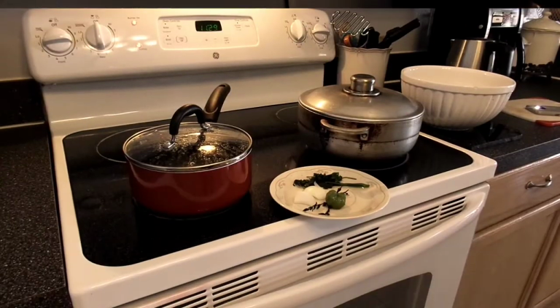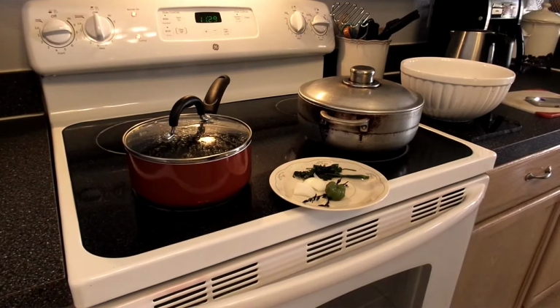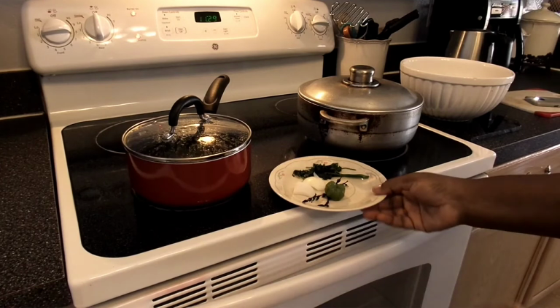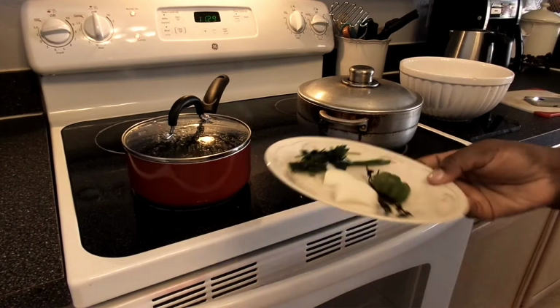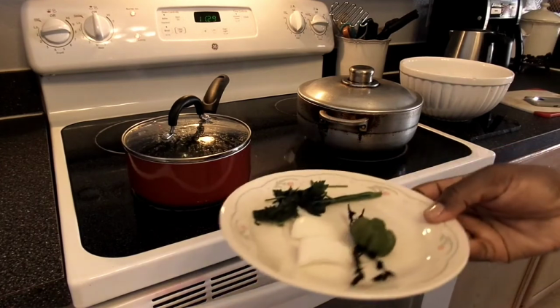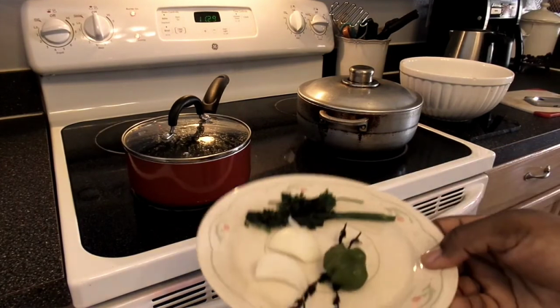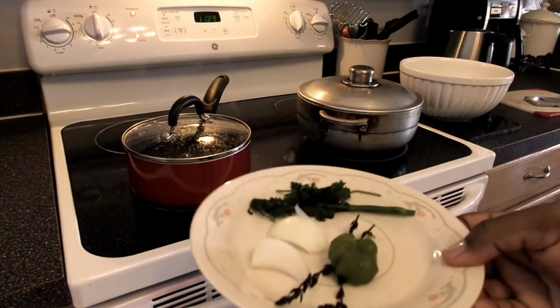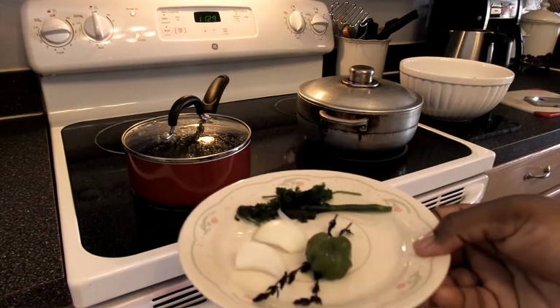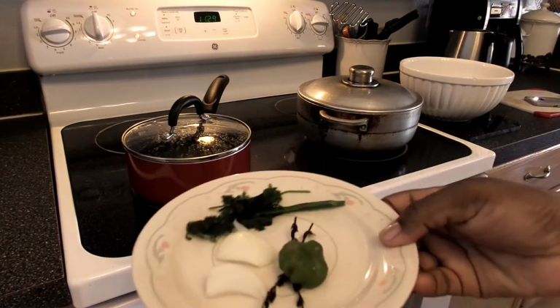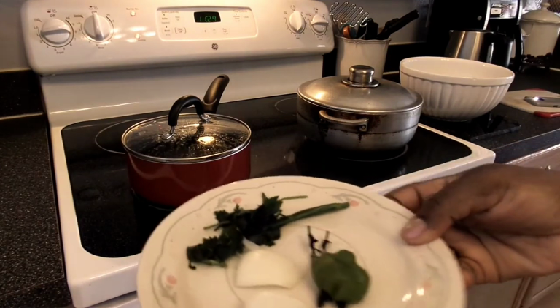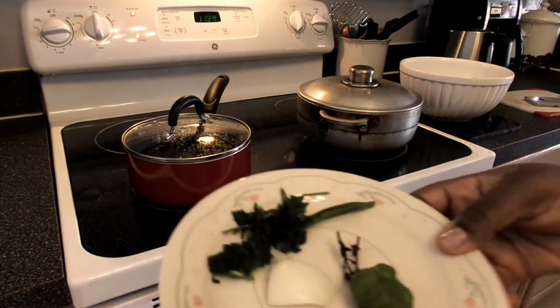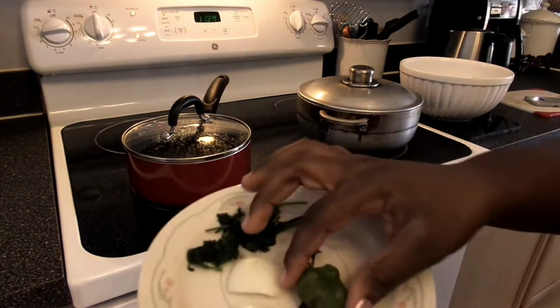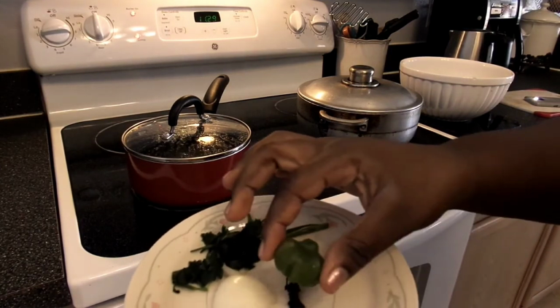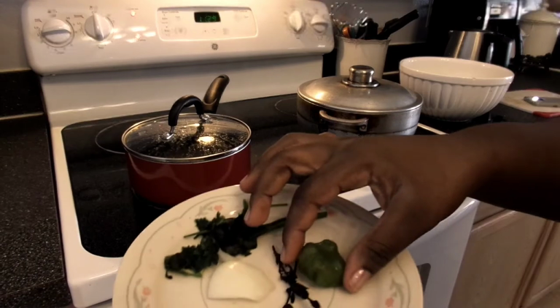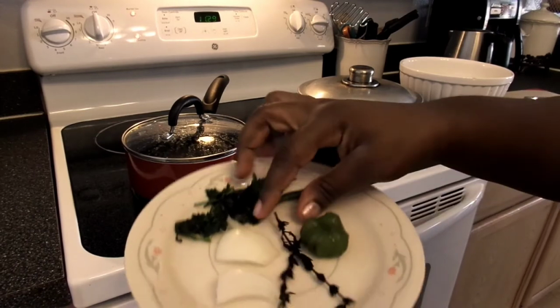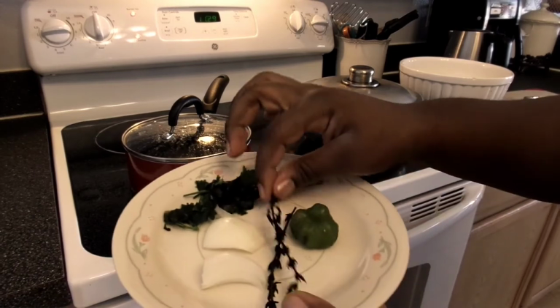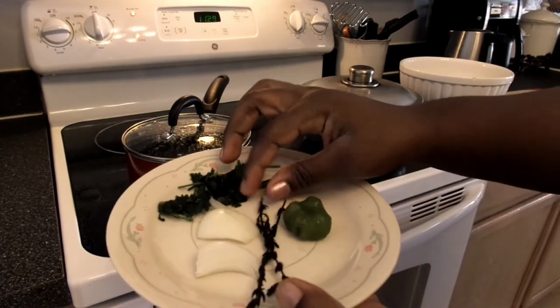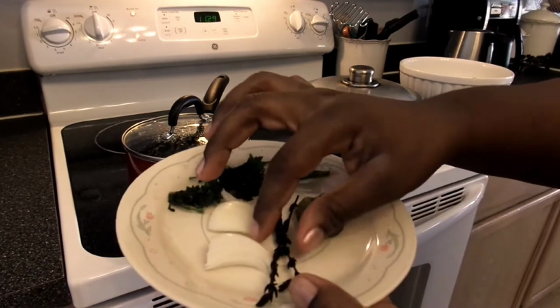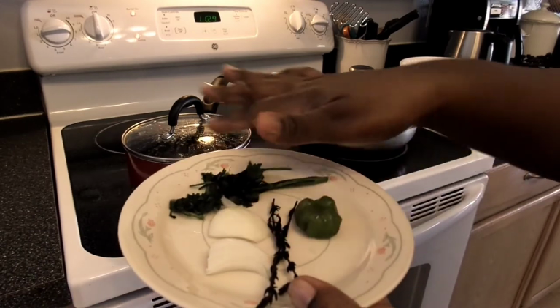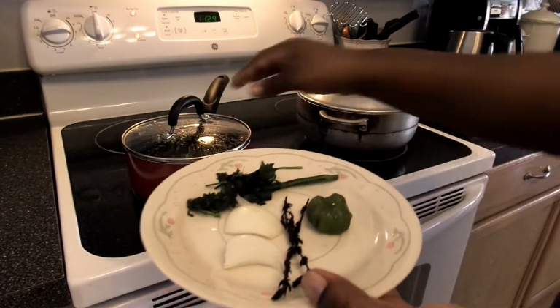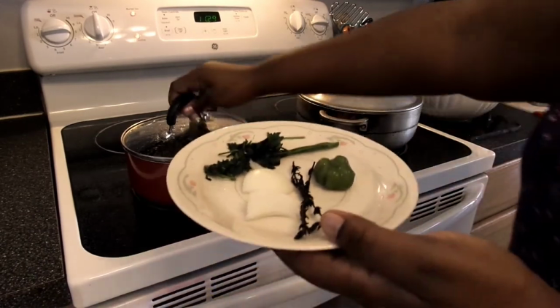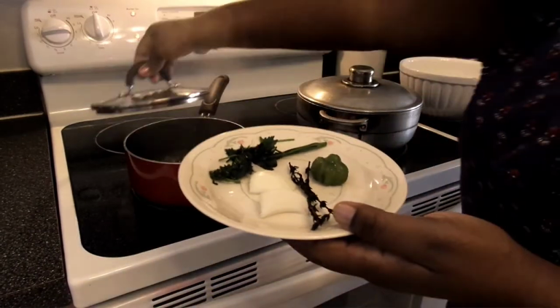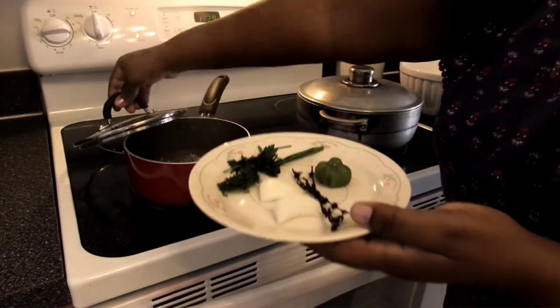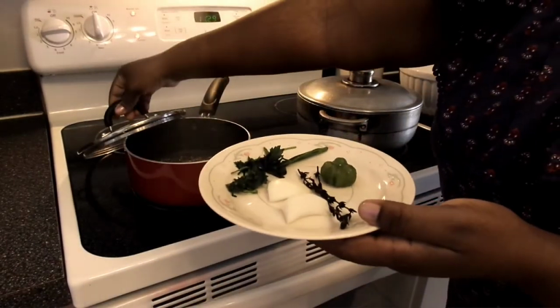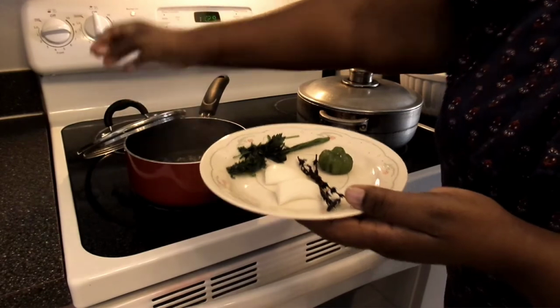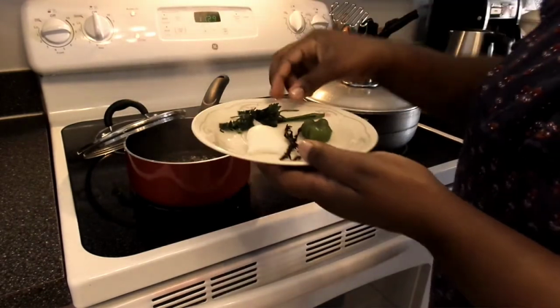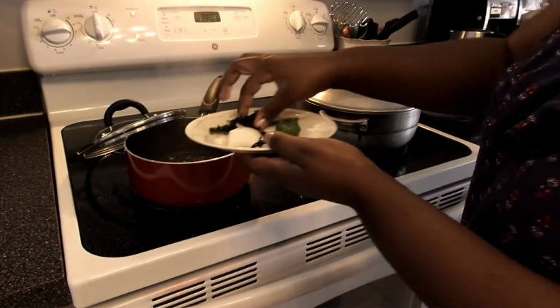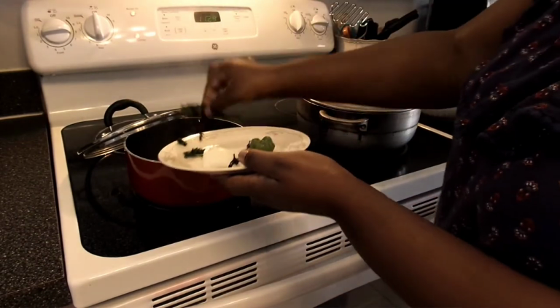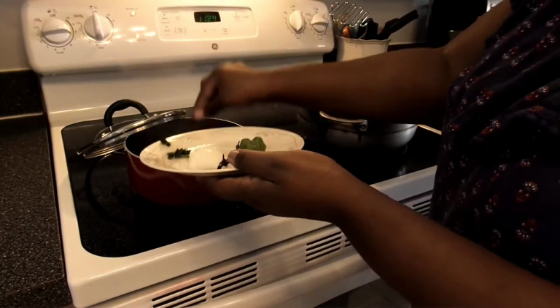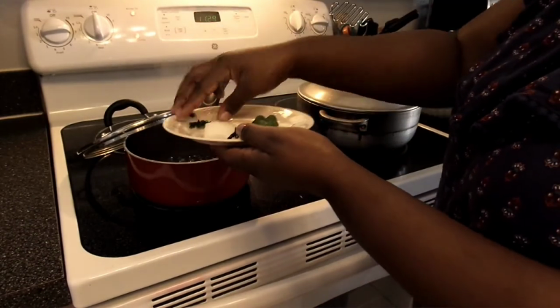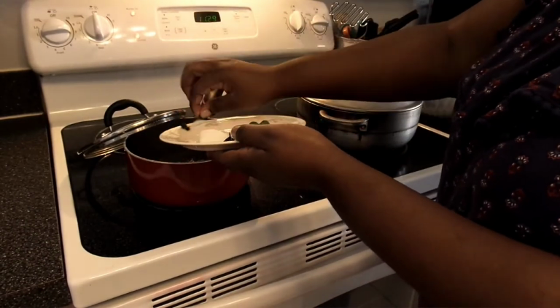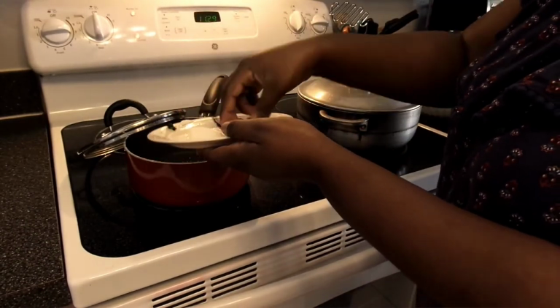For my herbs, I'm going to add the scotch bonnet pepper, thyme, onion, and parsley into a pot of boiling water. I always boil my spices or dry herbs separately before combining everything together.